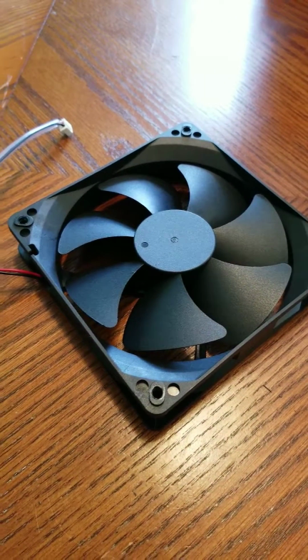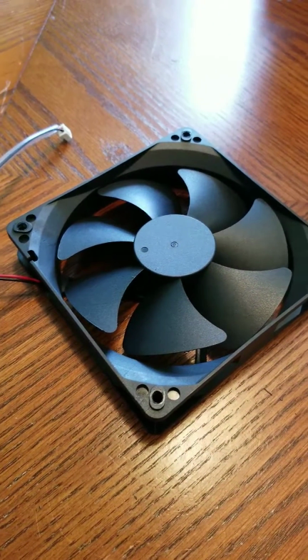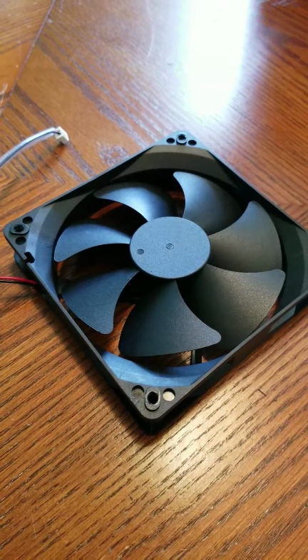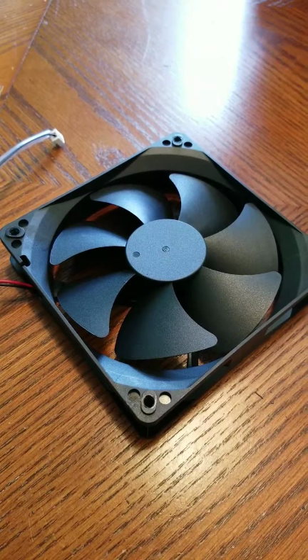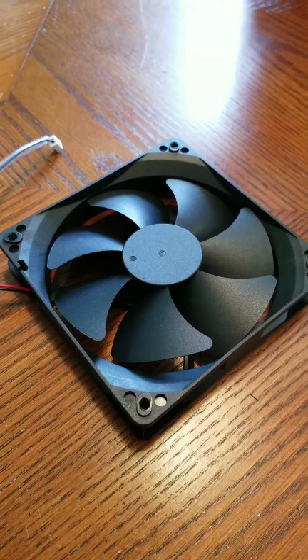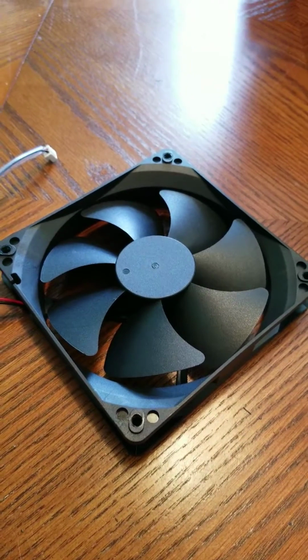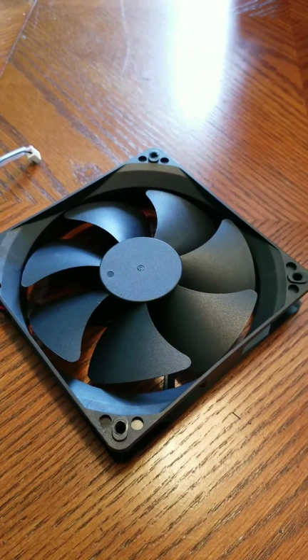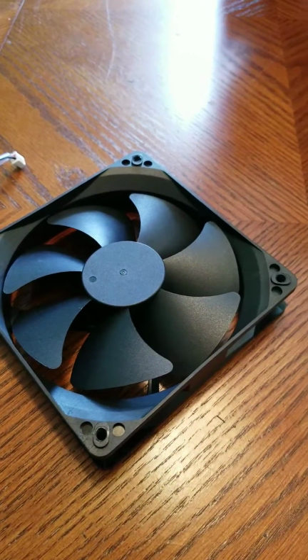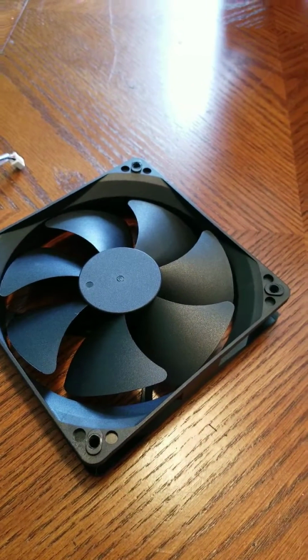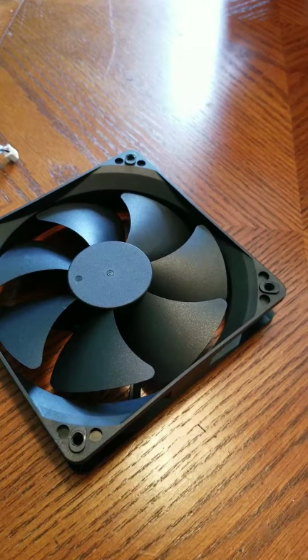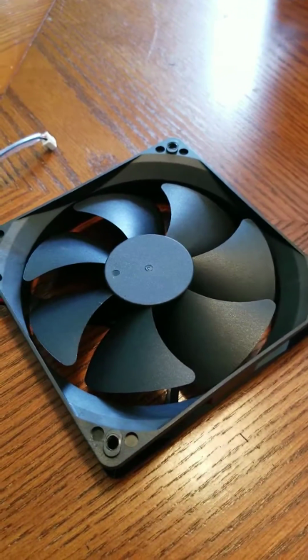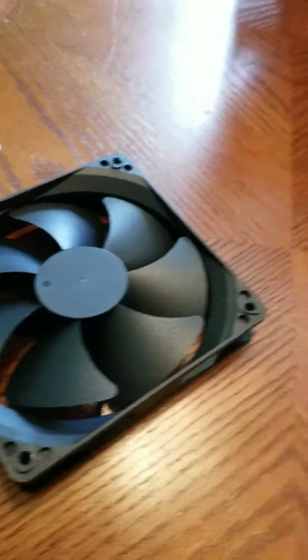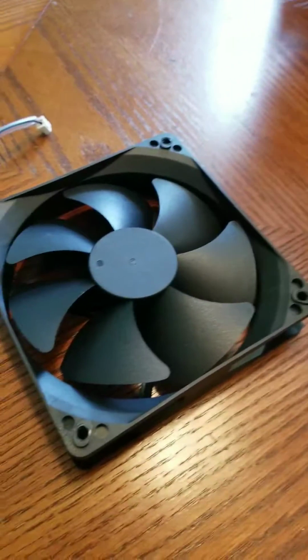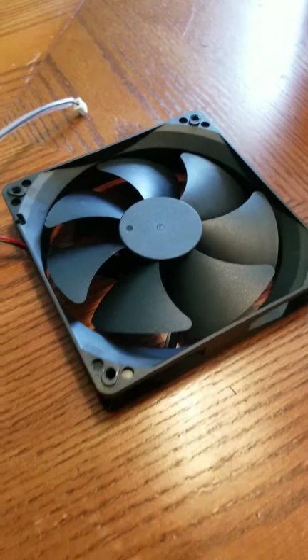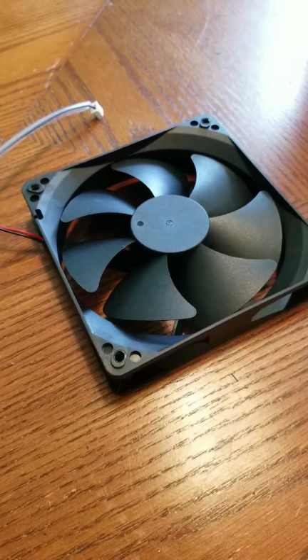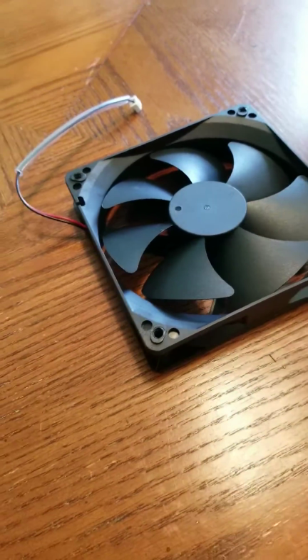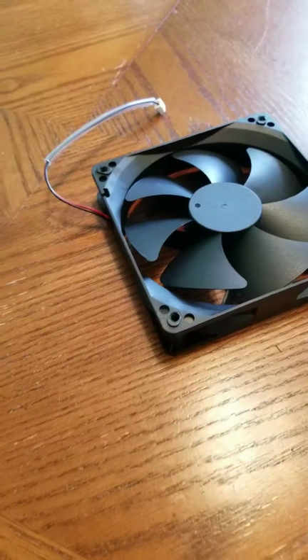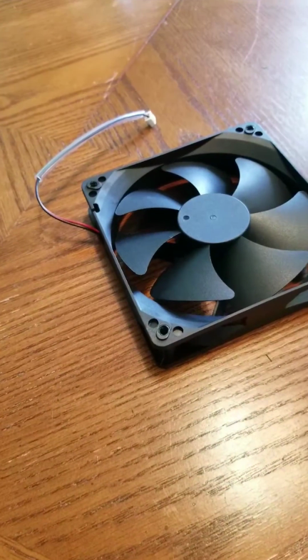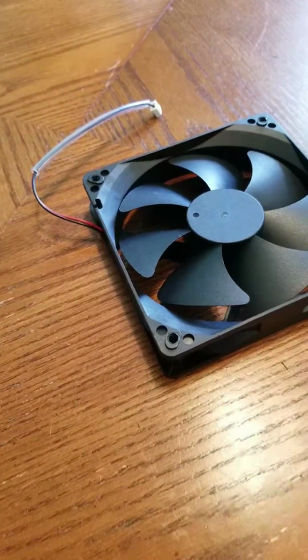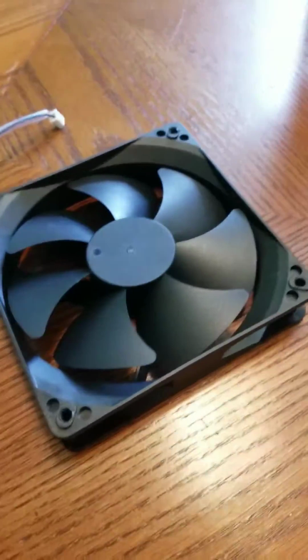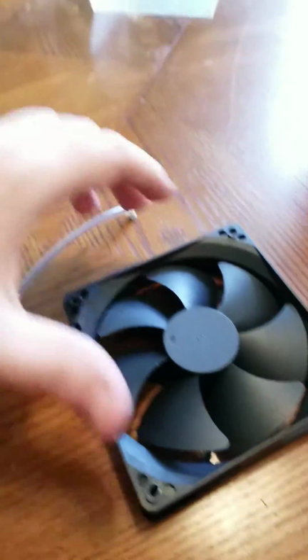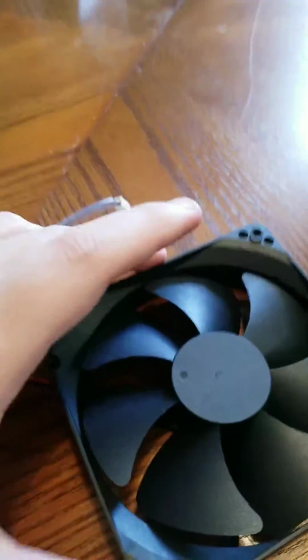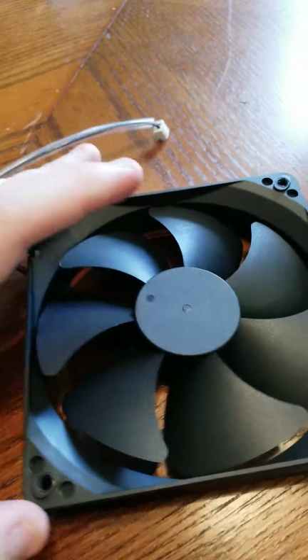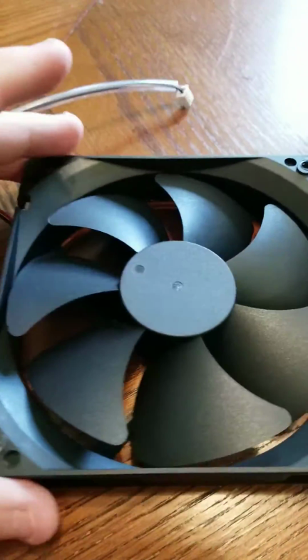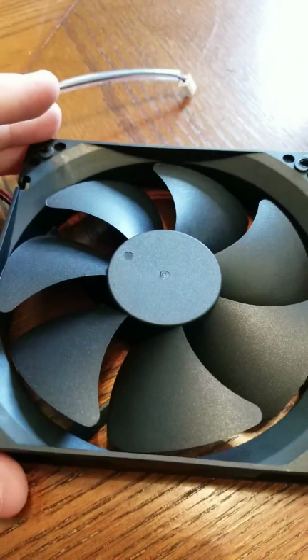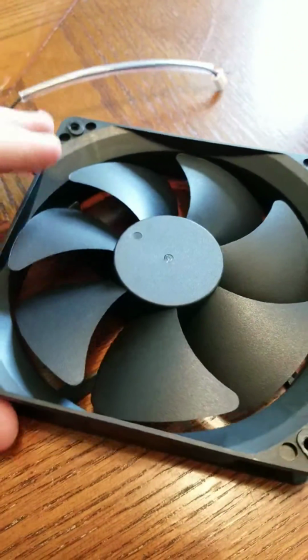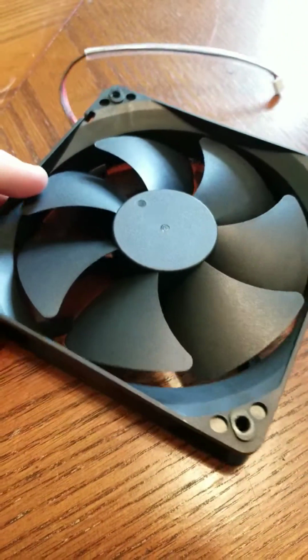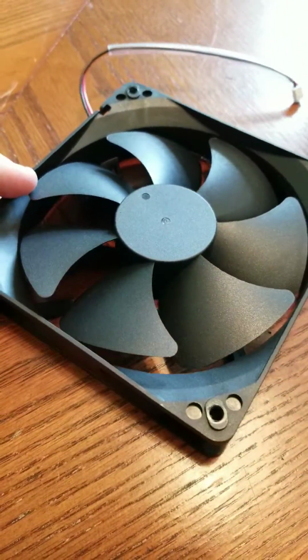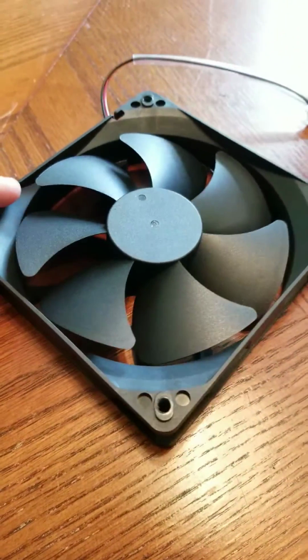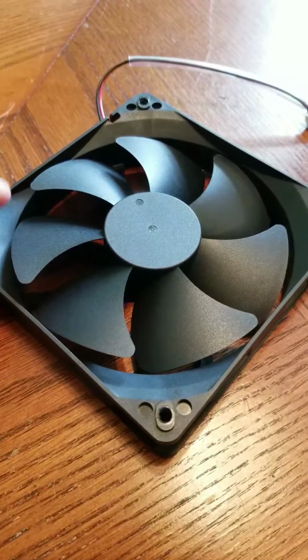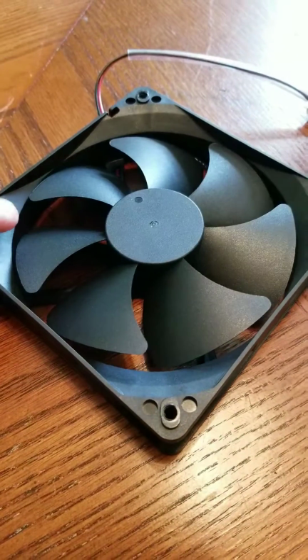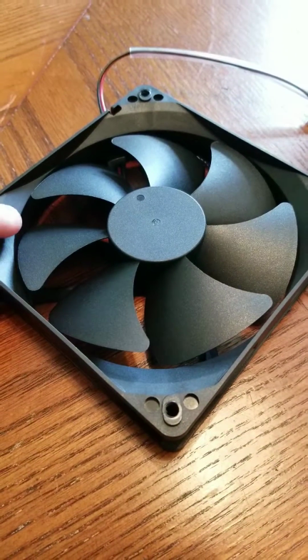It was just some random components. So all the capacitors and whatnot were taken to the electronics recycler, but I decided to take this fan apart because I was really curious to see if this was really where that issue was coming from.